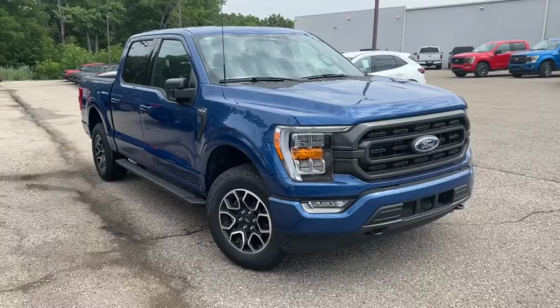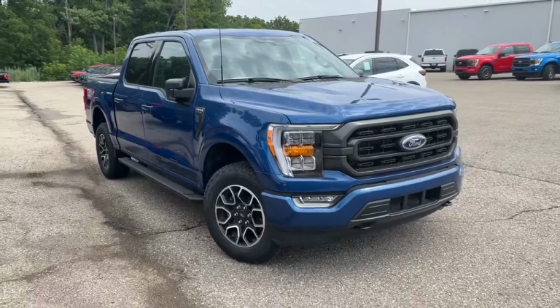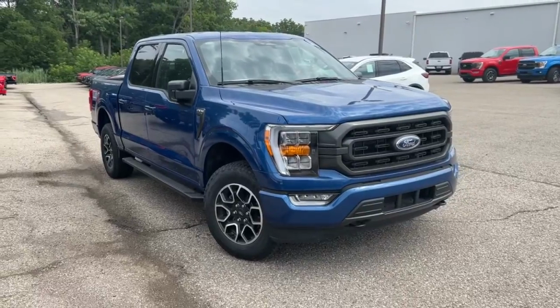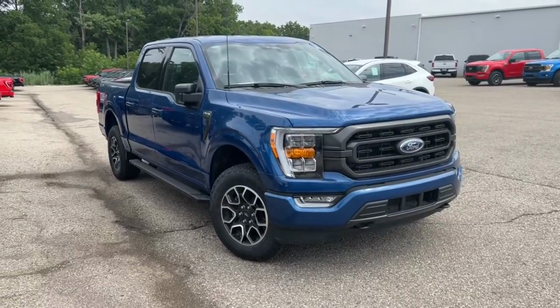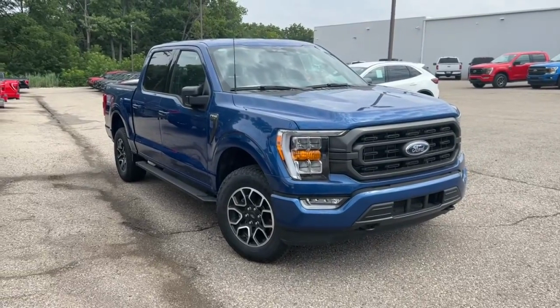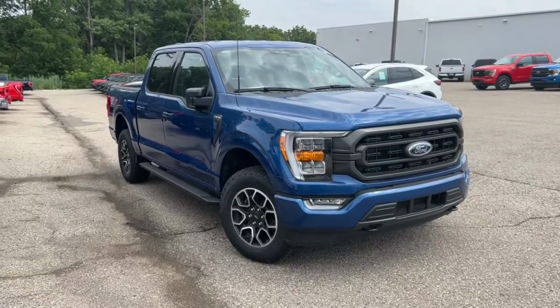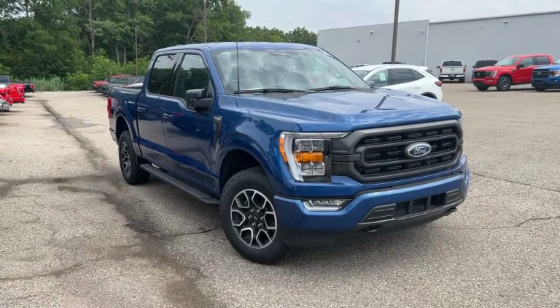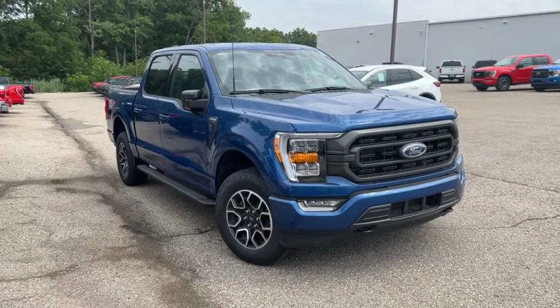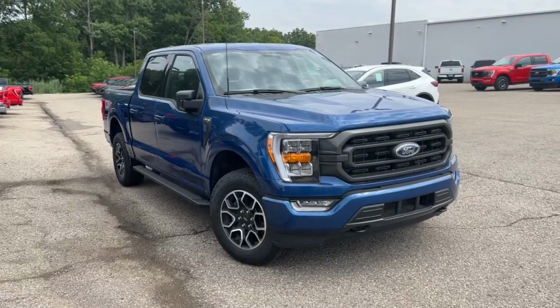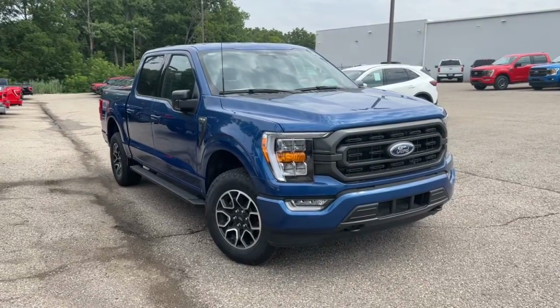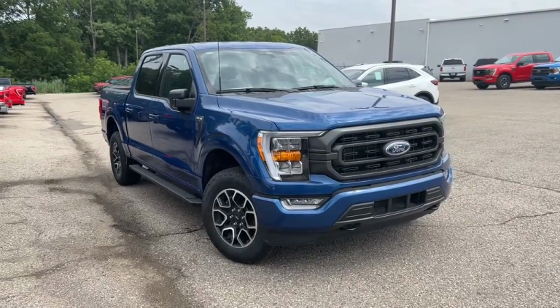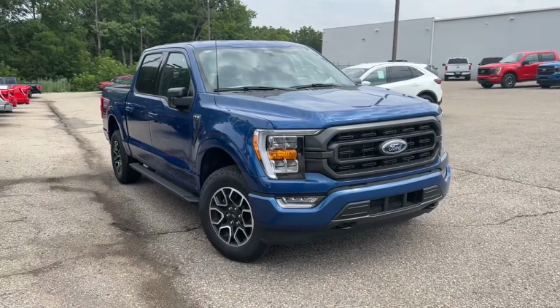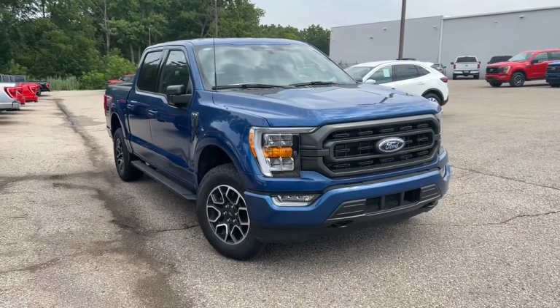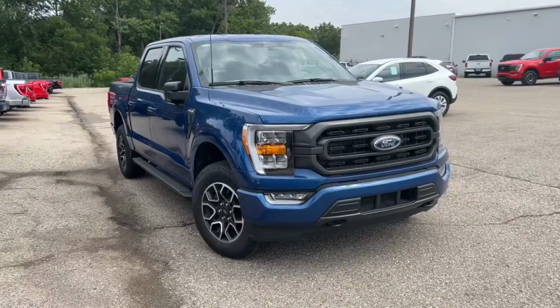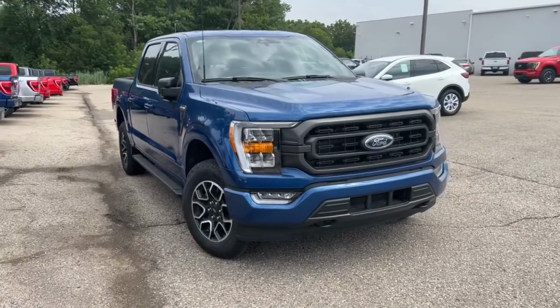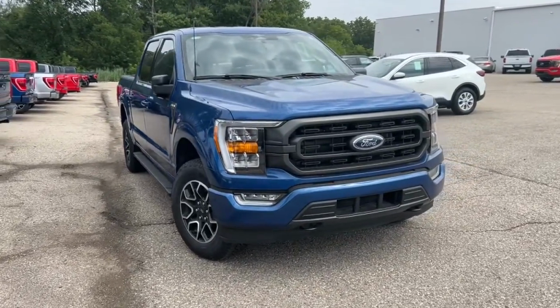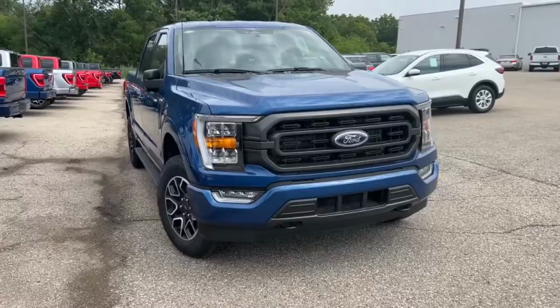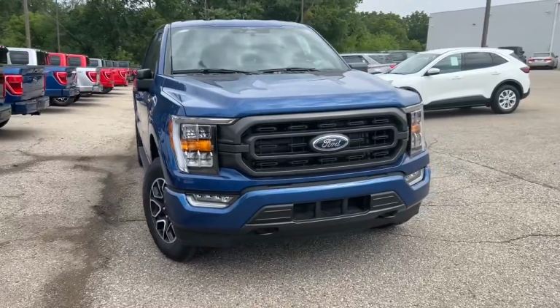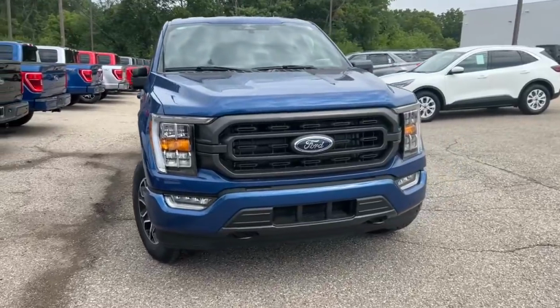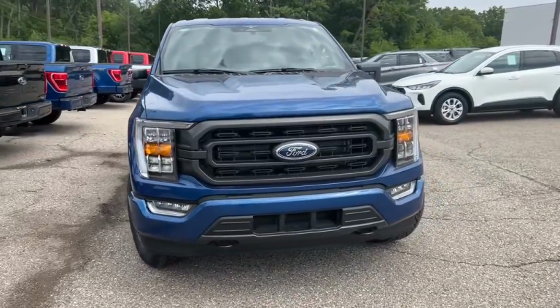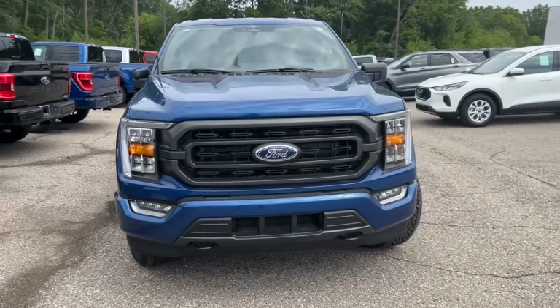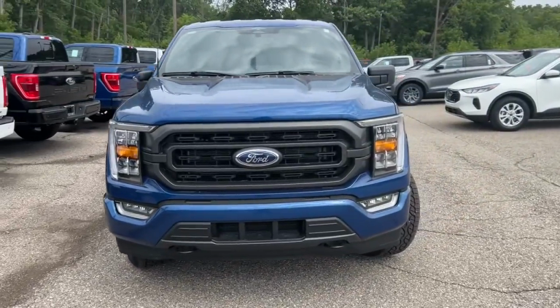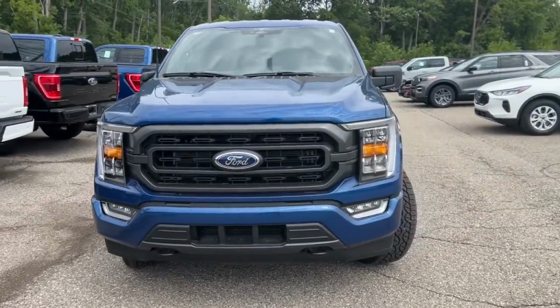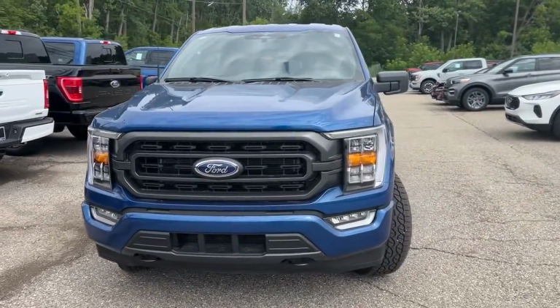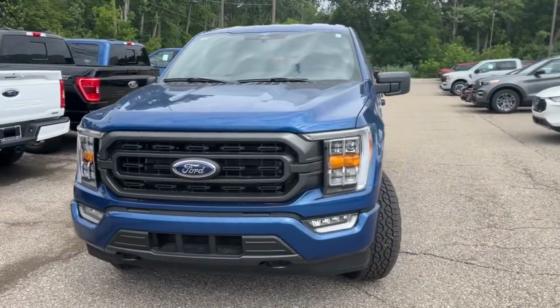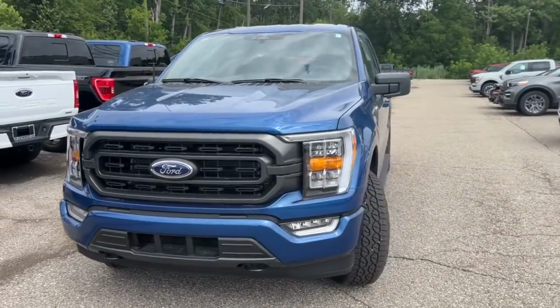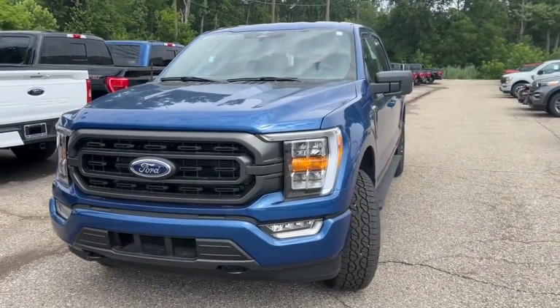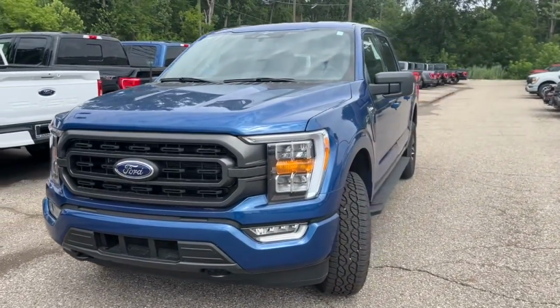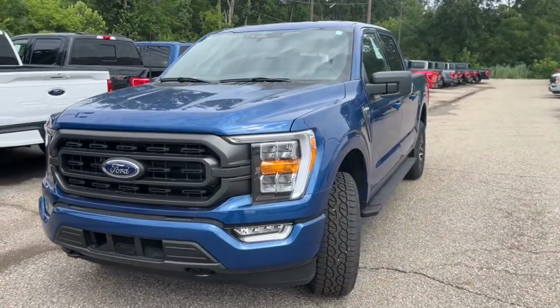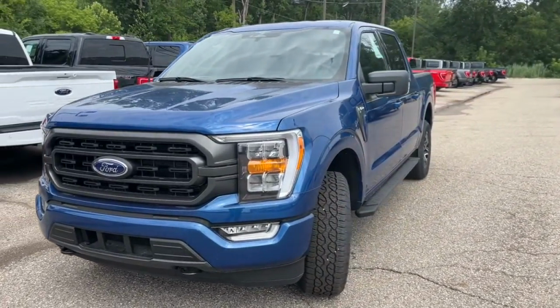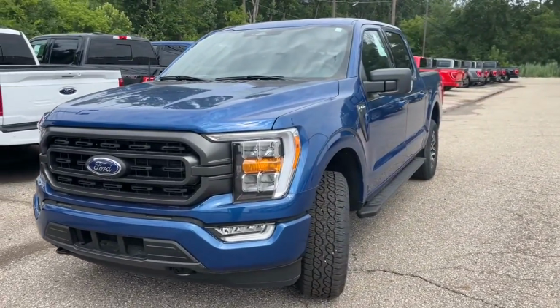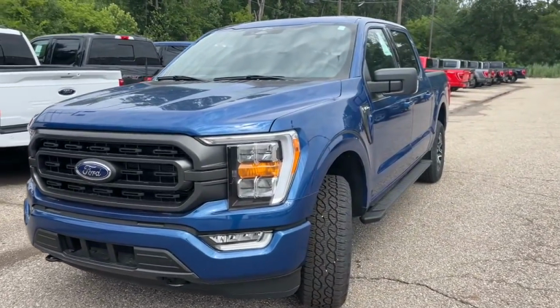You just found the 2023 Ford F-150. This vehicle is an outstanding buy with fewer than 5,000 miles on the odometer.